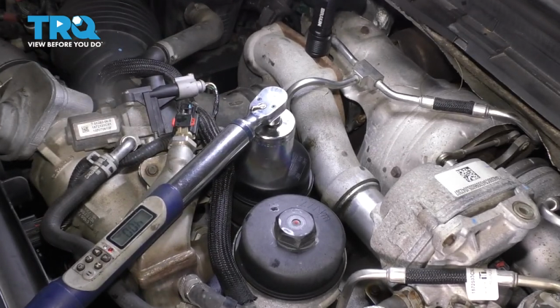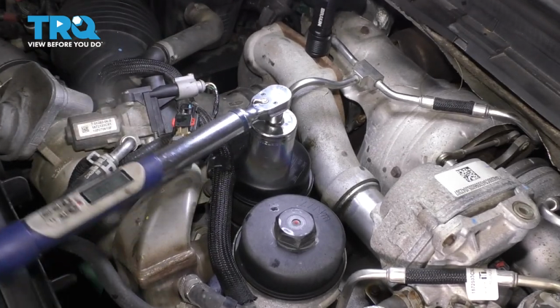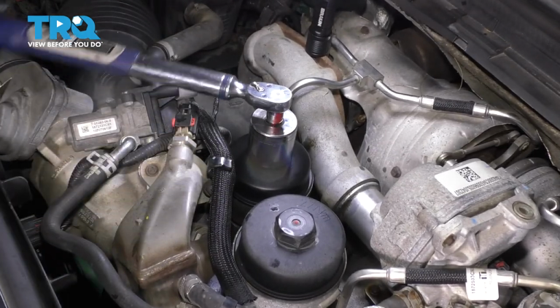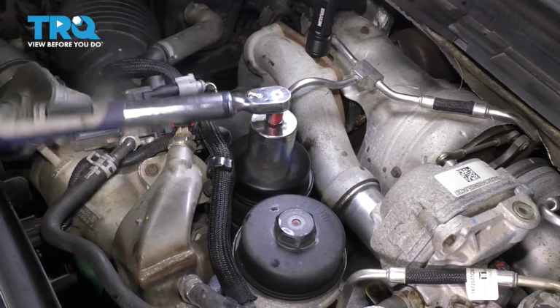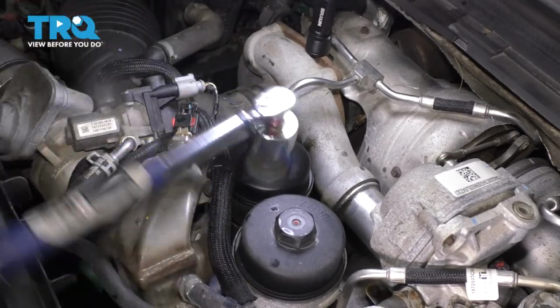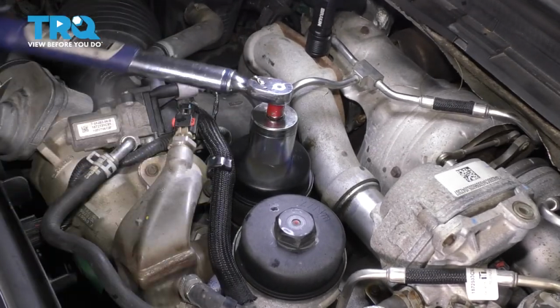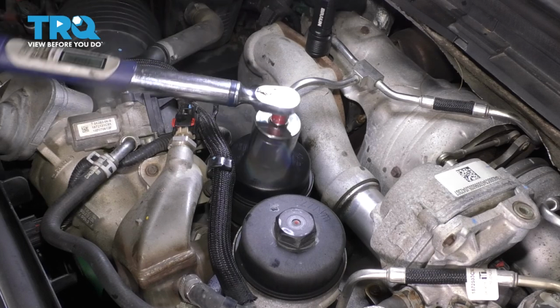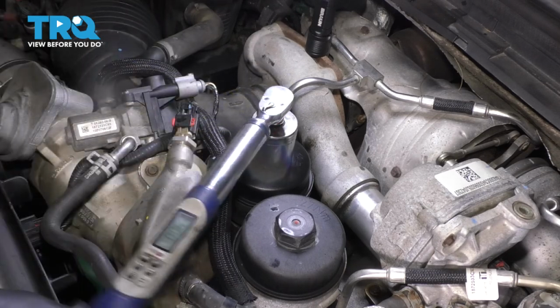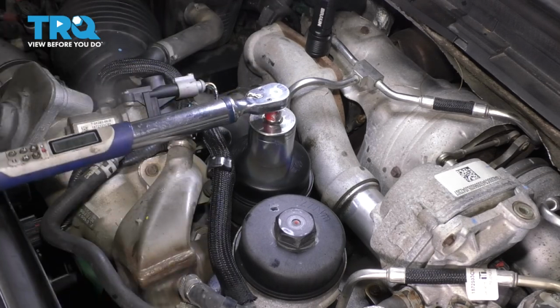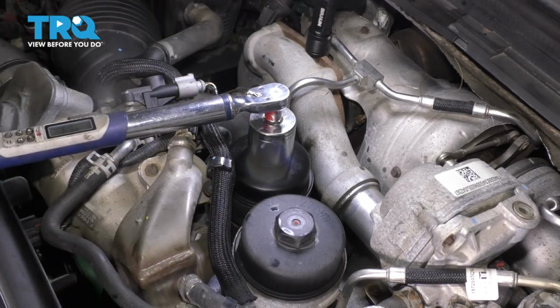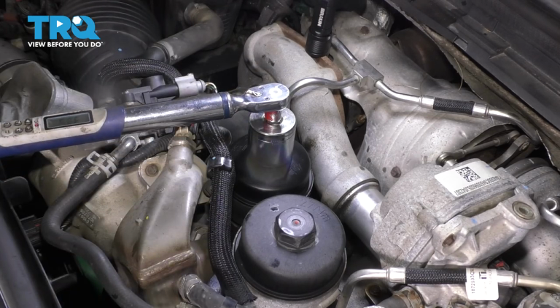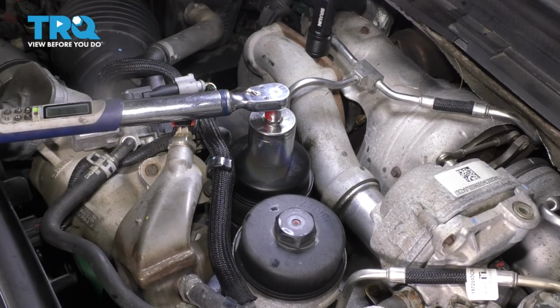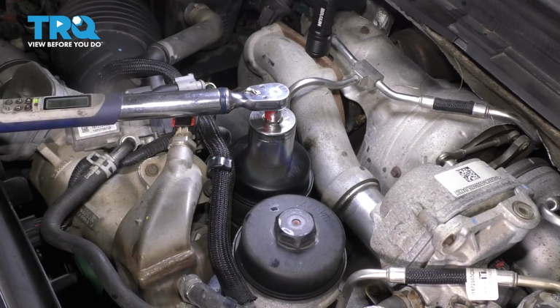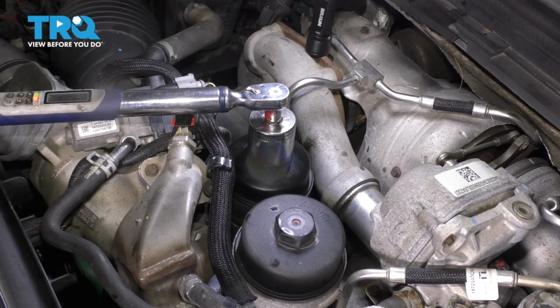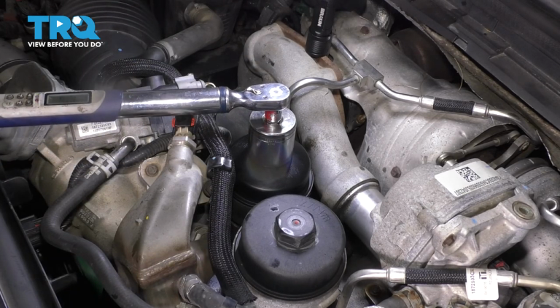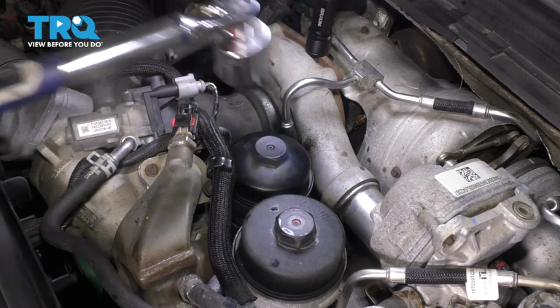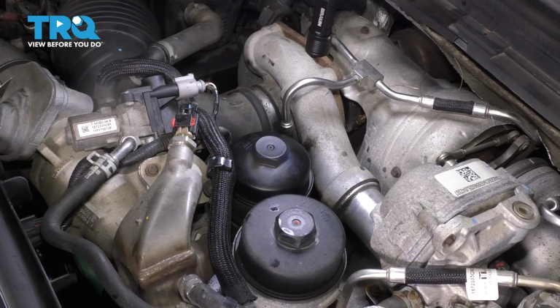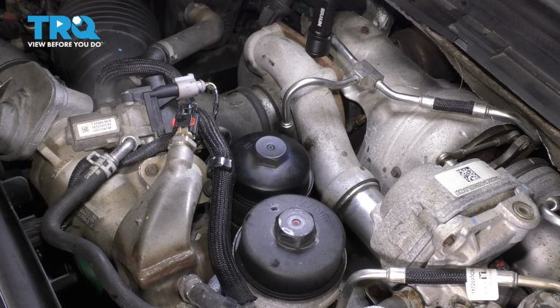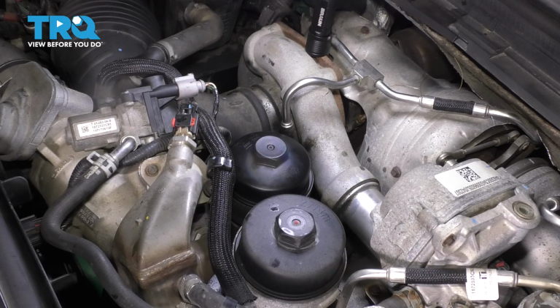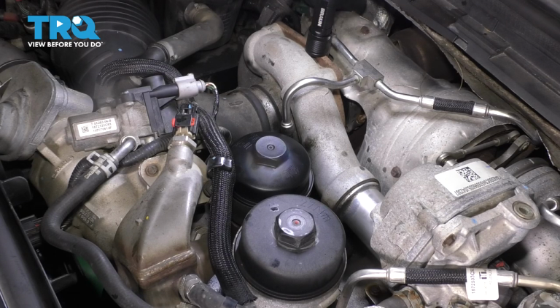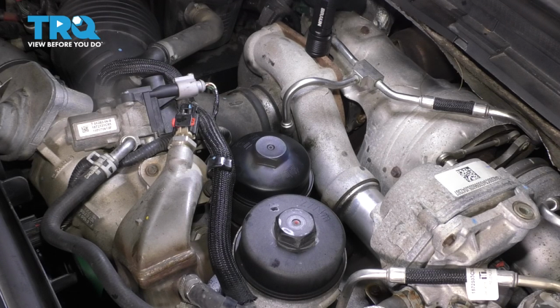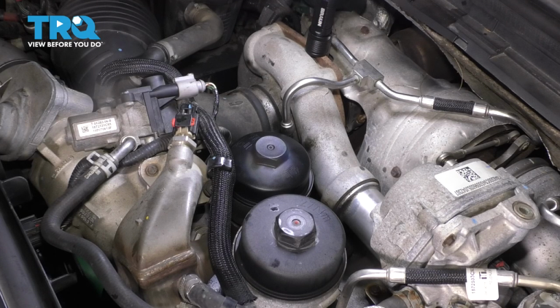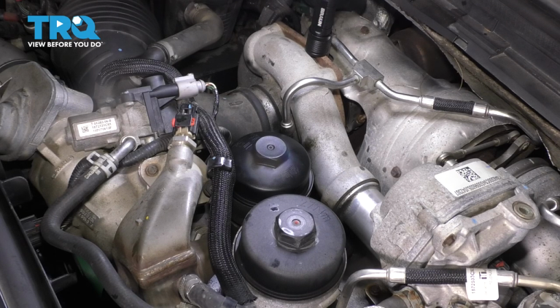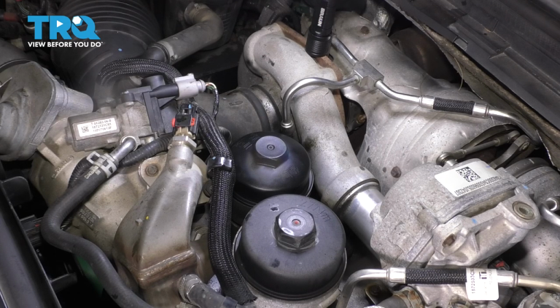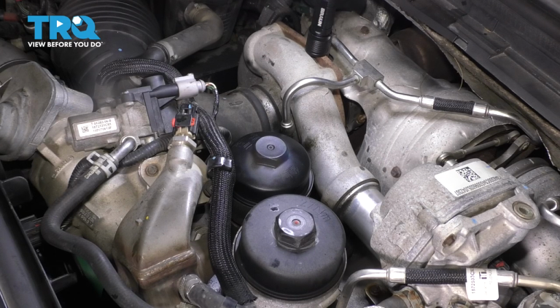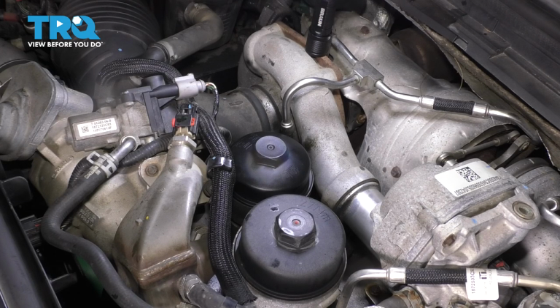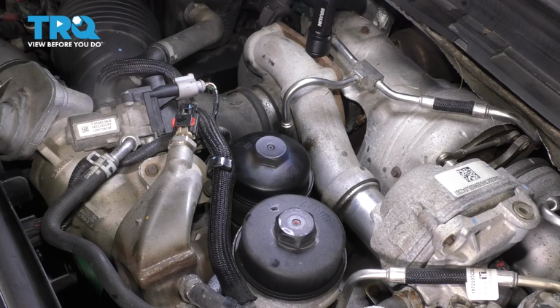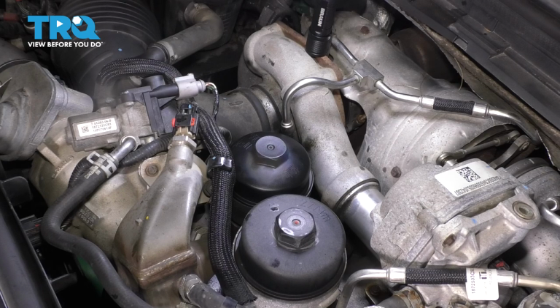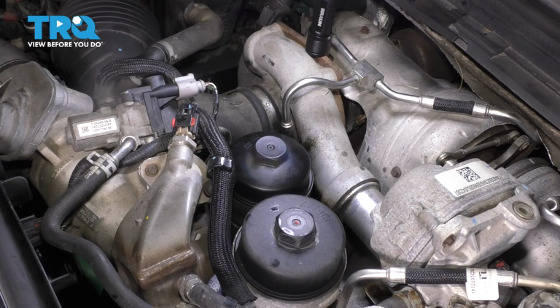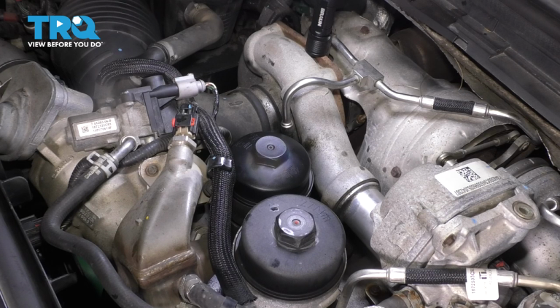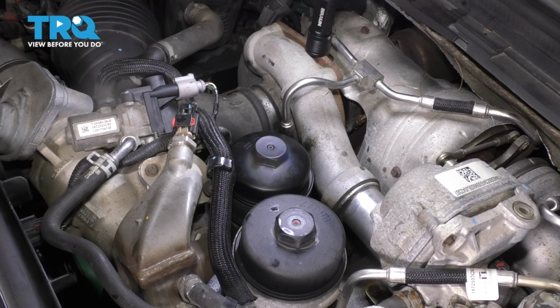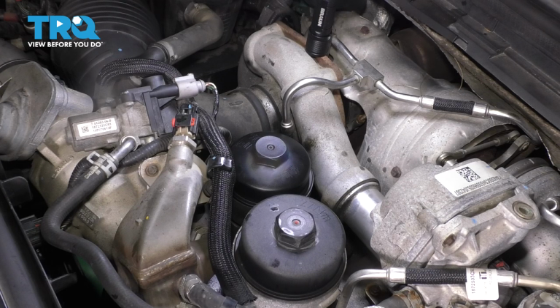It says it right on the cap: 40 Newton meters. 40 Newton meters converts to 29 and a half foot-pounds. It's important to not over-tighten it because it's plastic and you don't want to break it, and it's important to not under-tighten it because then you will have an oil leak.